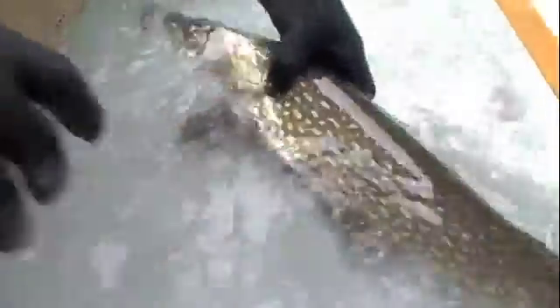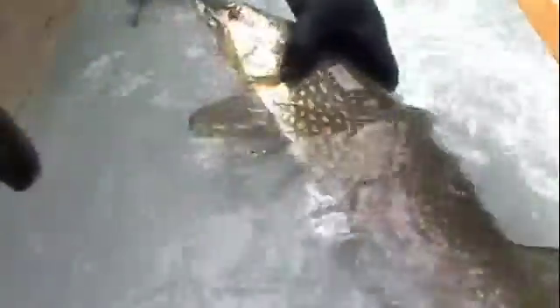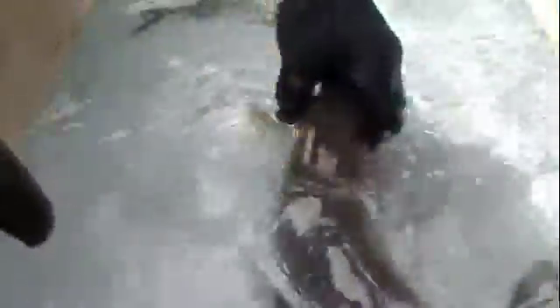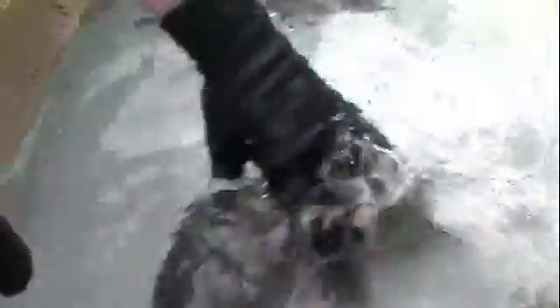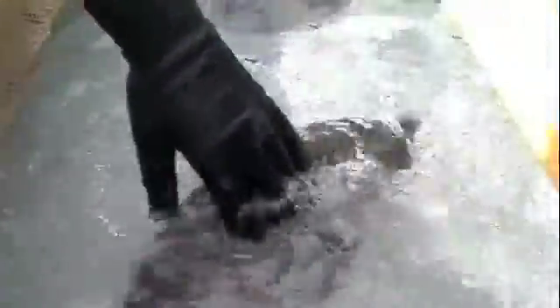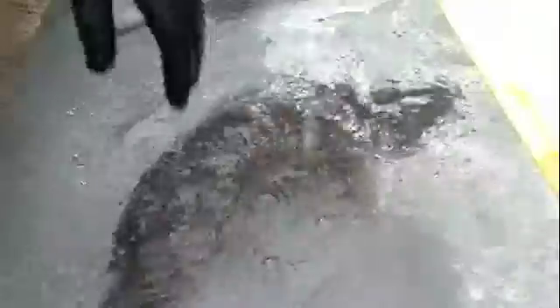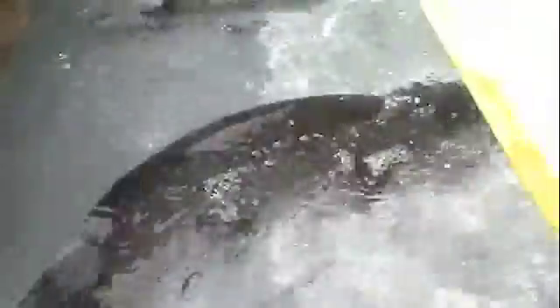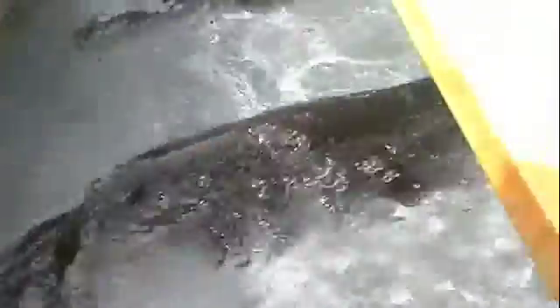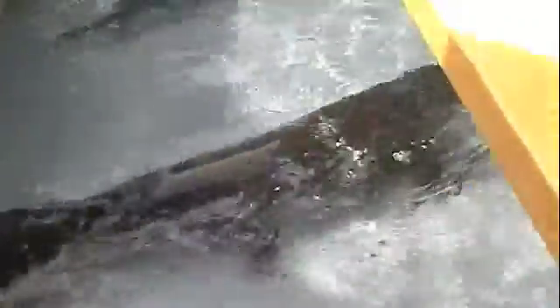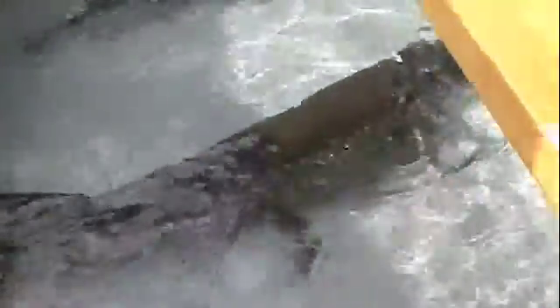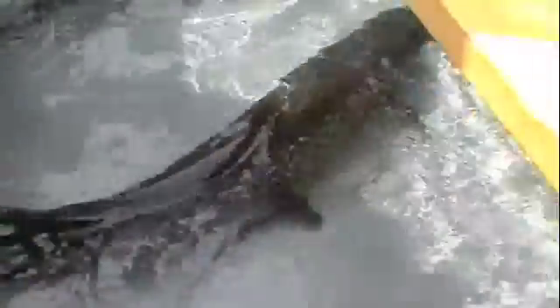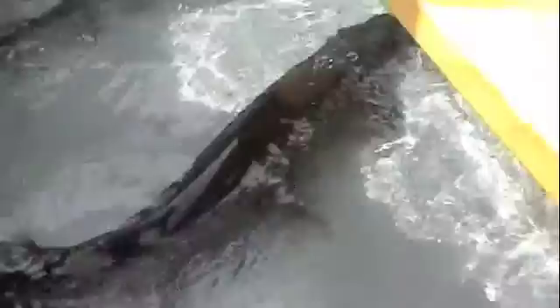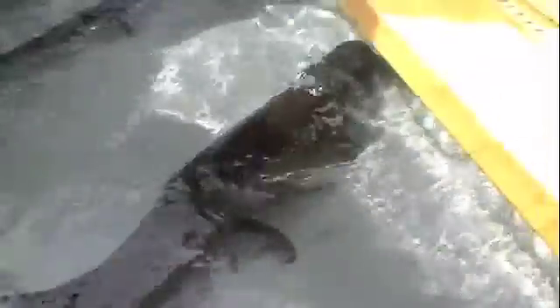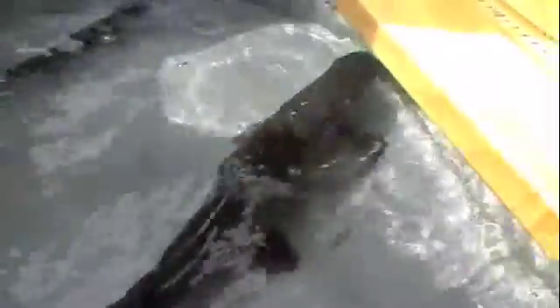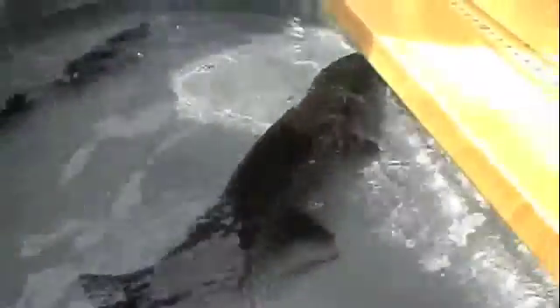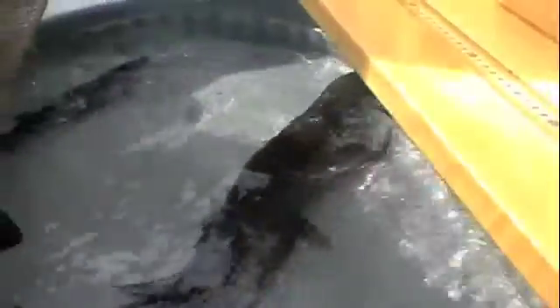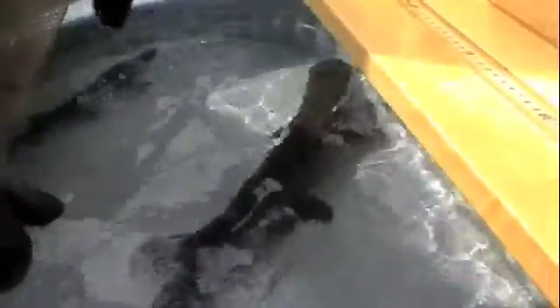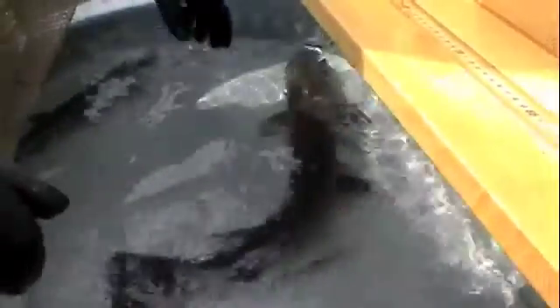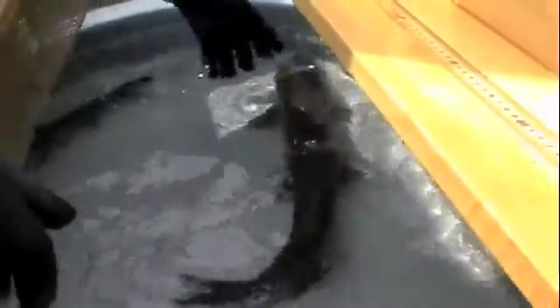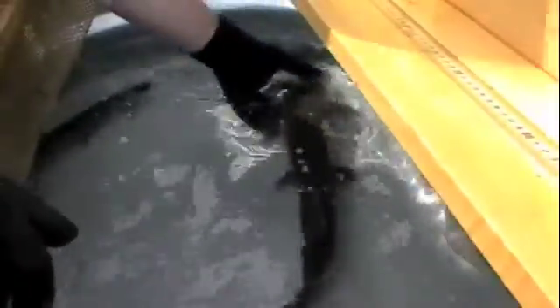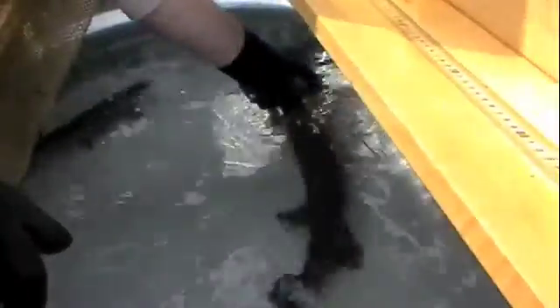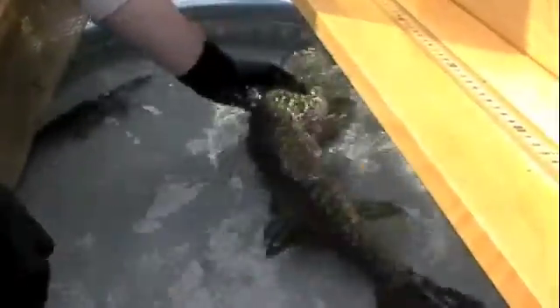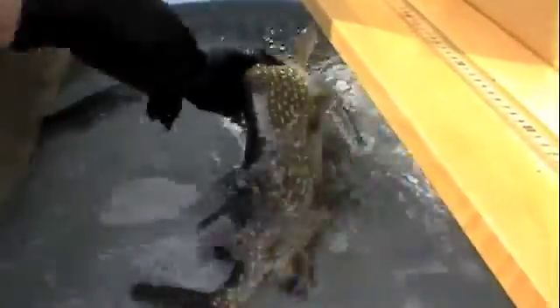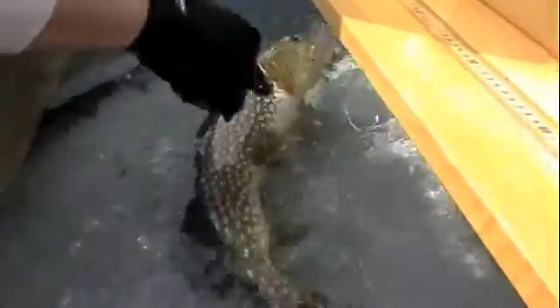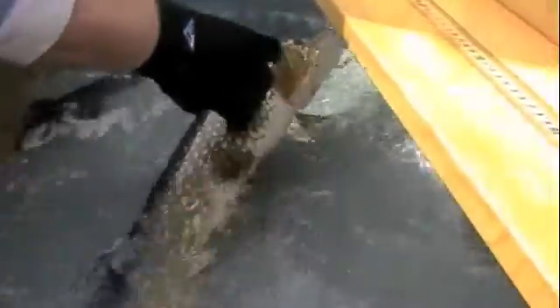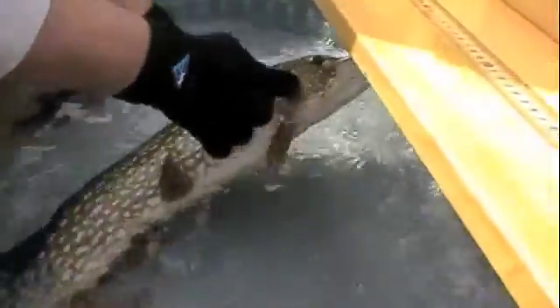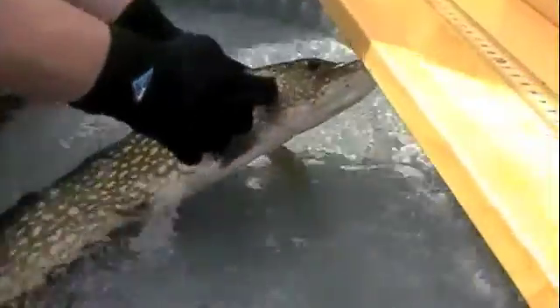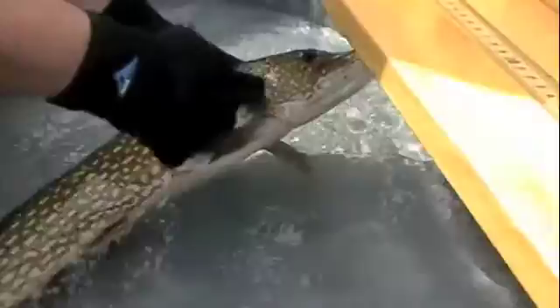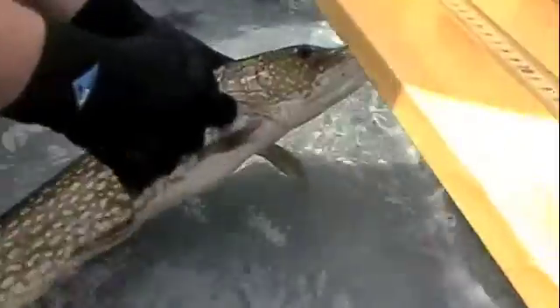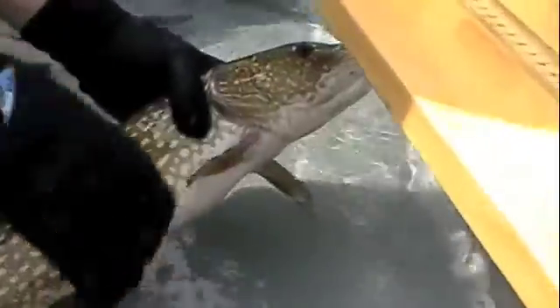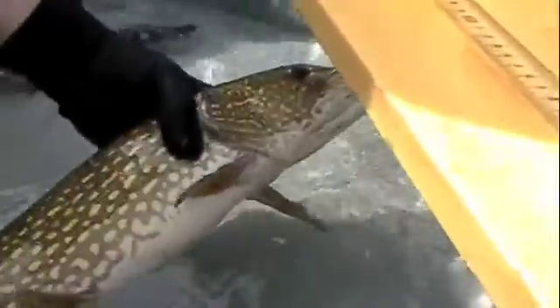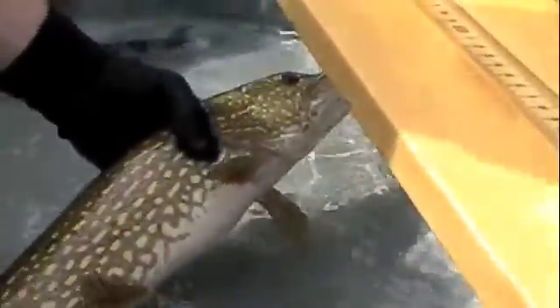On the outside chance you get a pike that crosses with a pickerel — which does happen — the scale pattern actually comes down three quarters of the way on the gill cover.